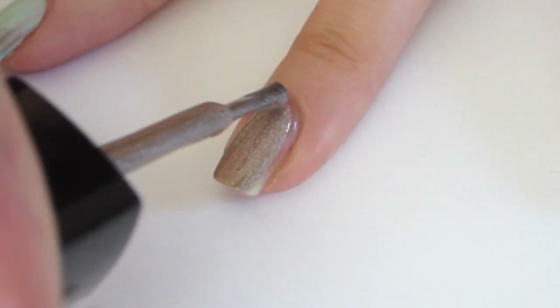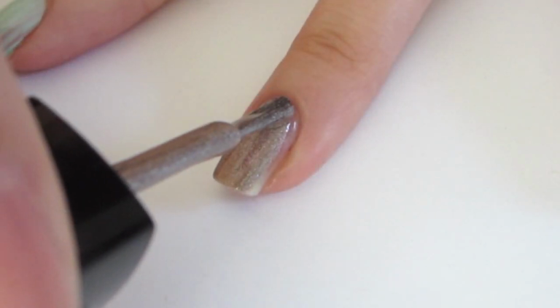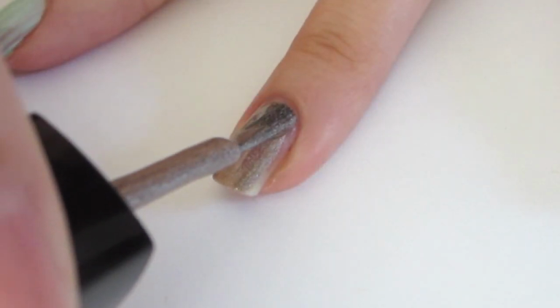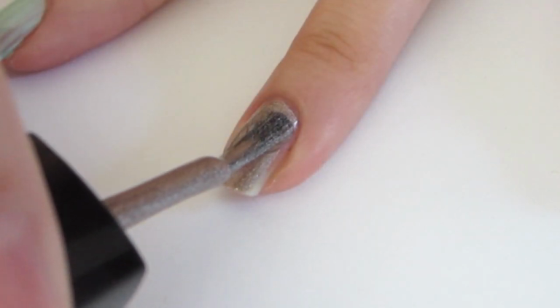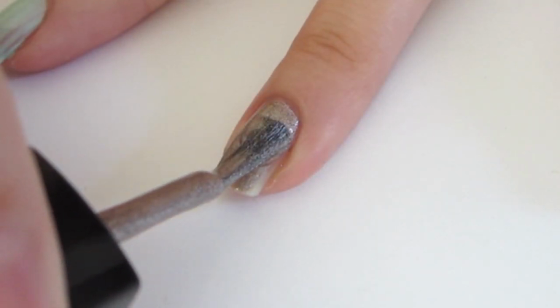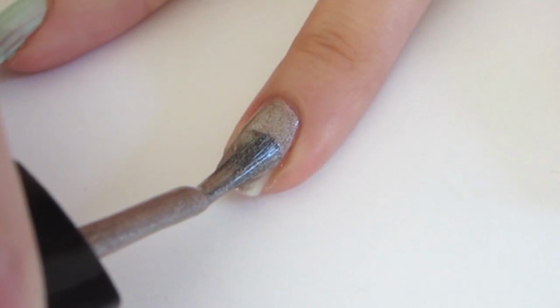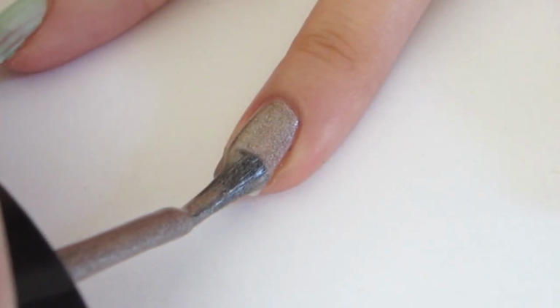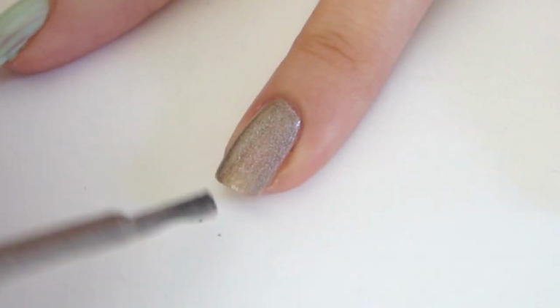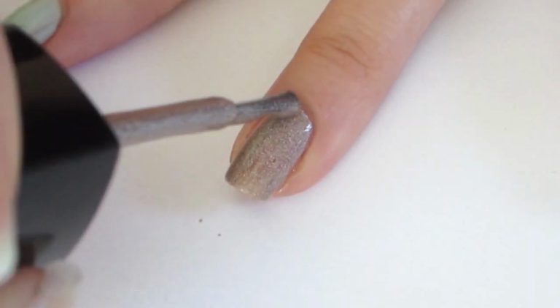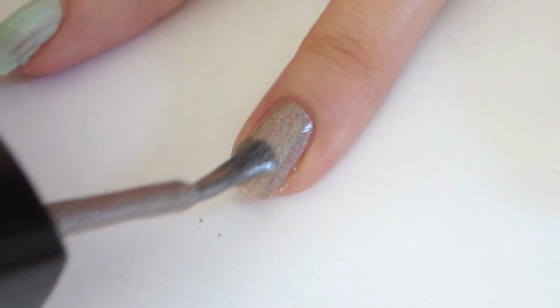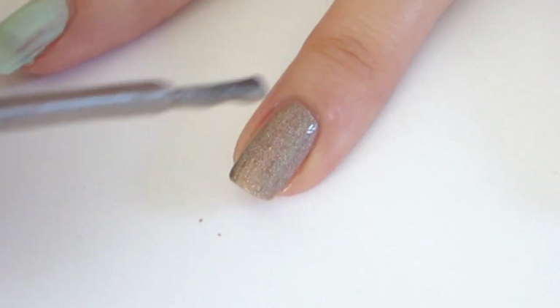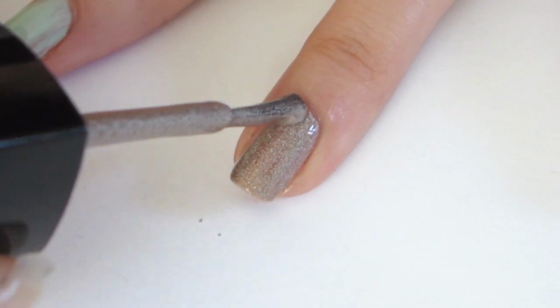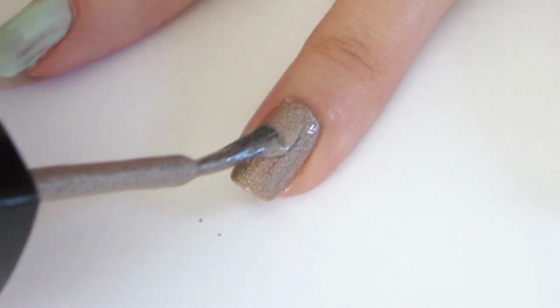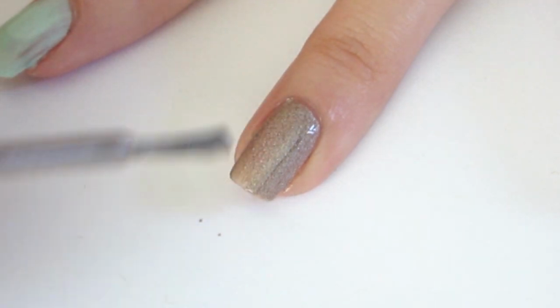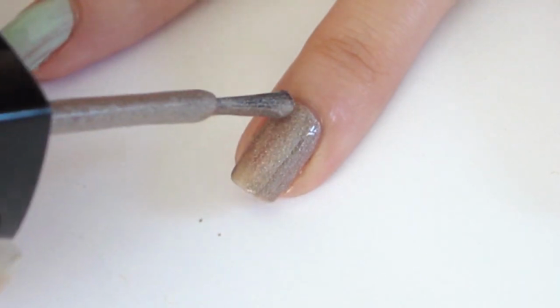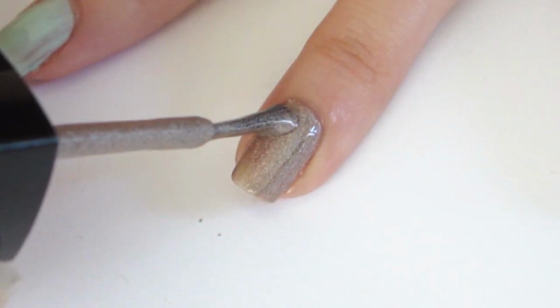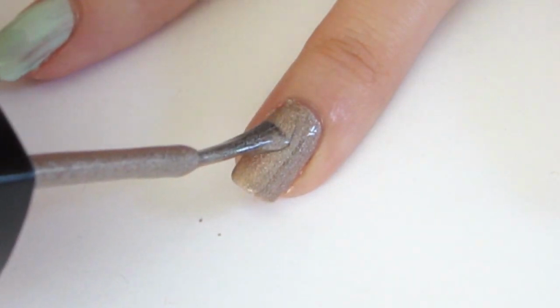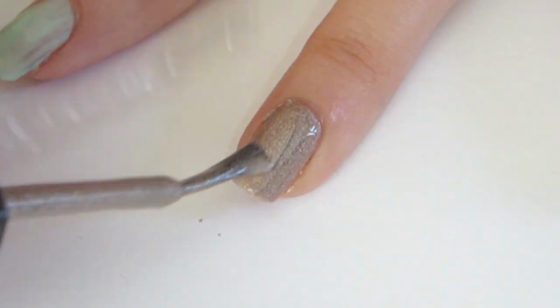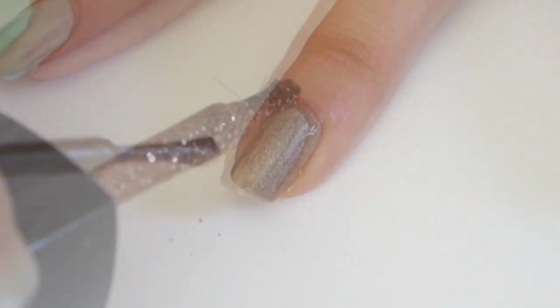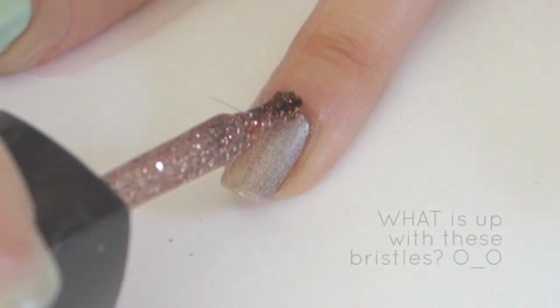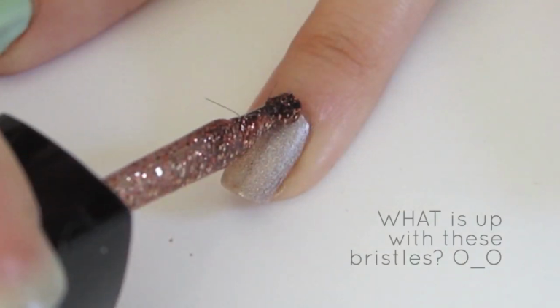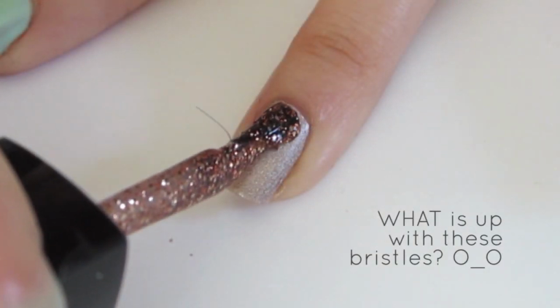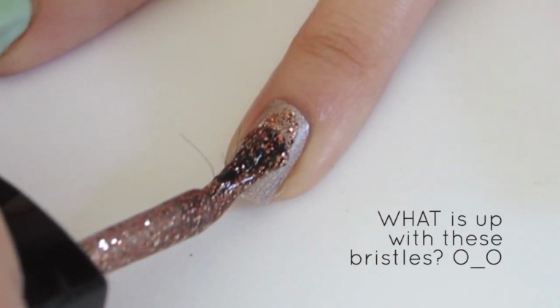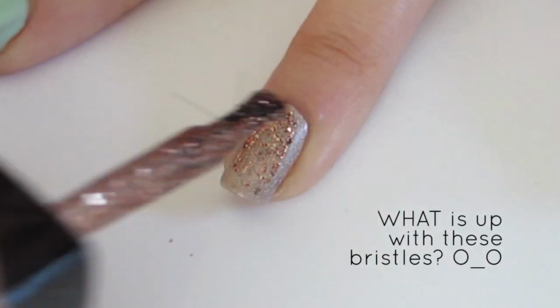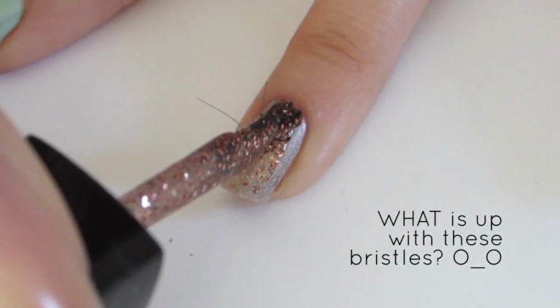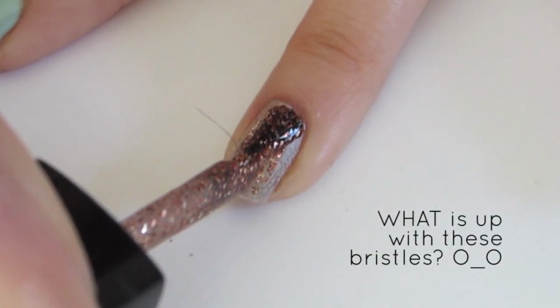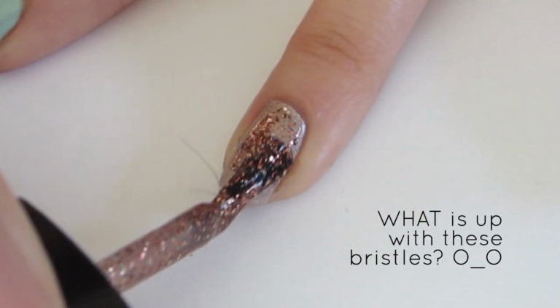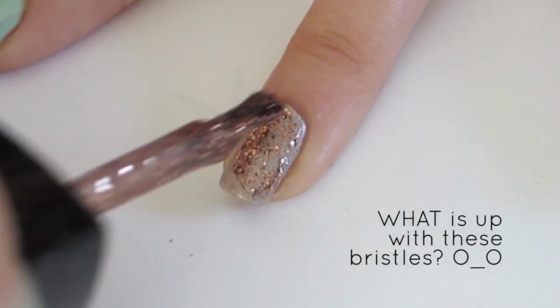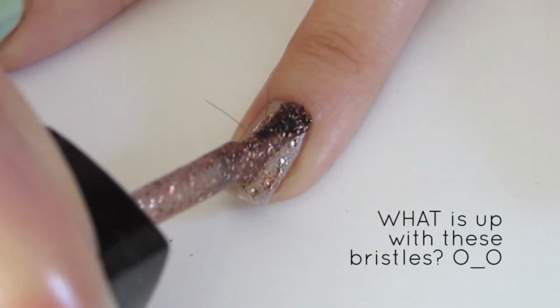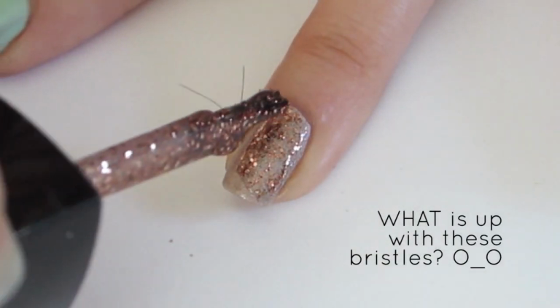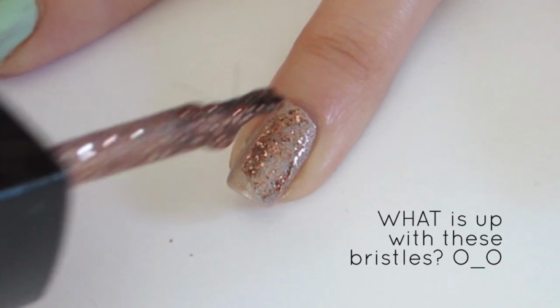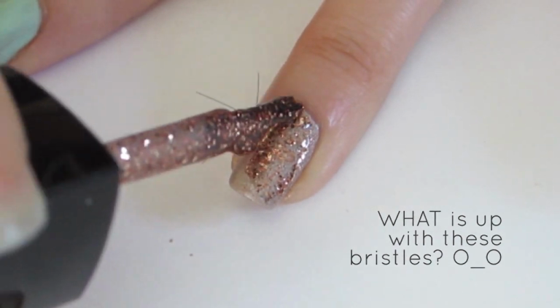For your ring finger, apply one coat of shimmery brown polish. Let that dry and then apply two coats of copper glitter polish.